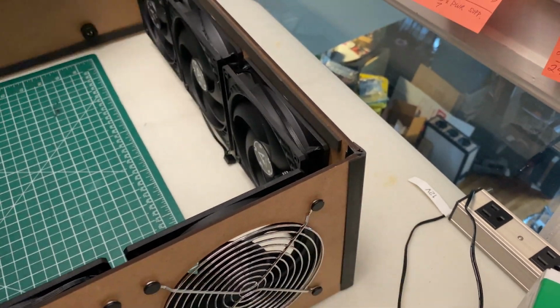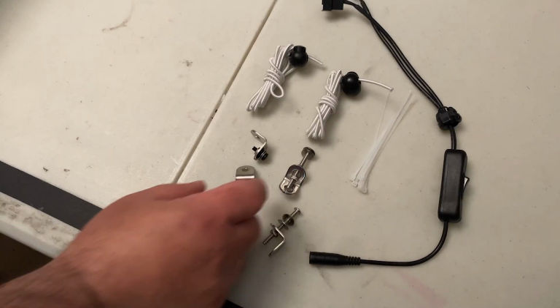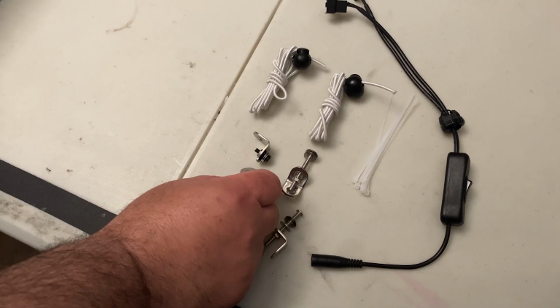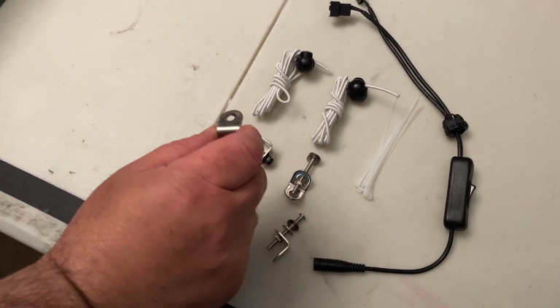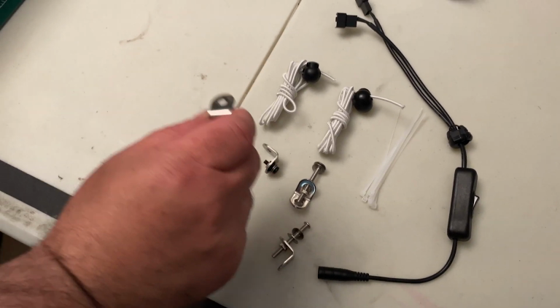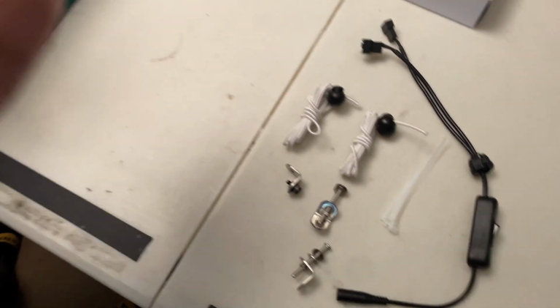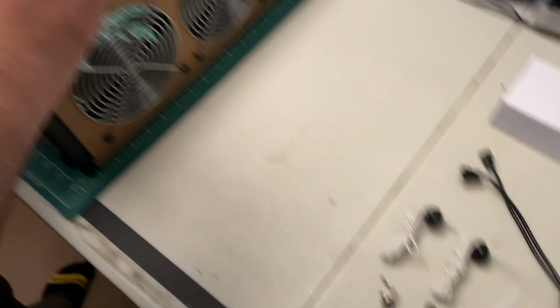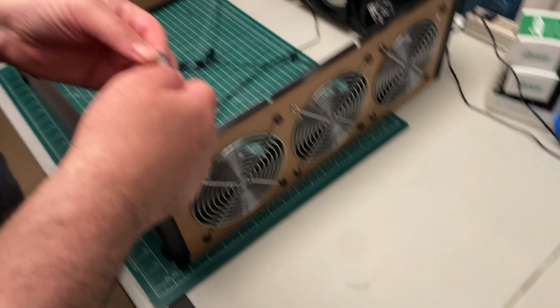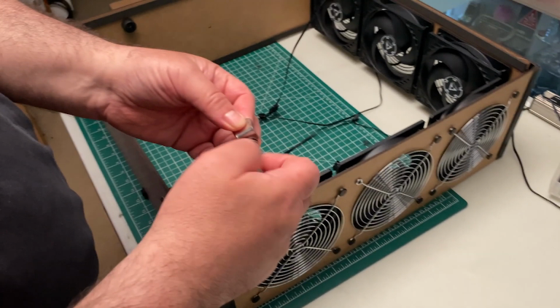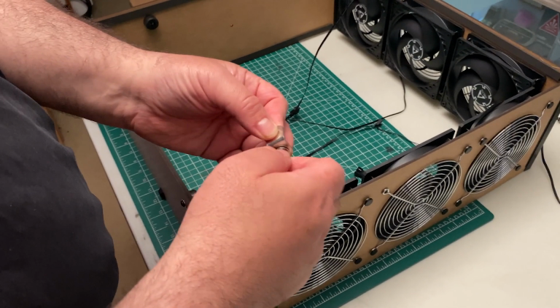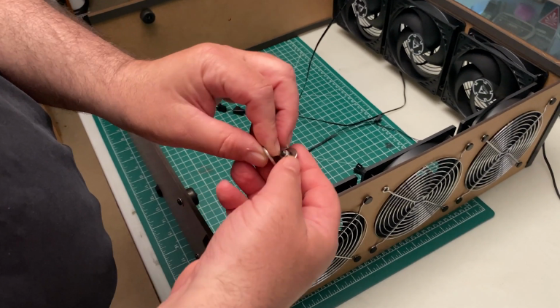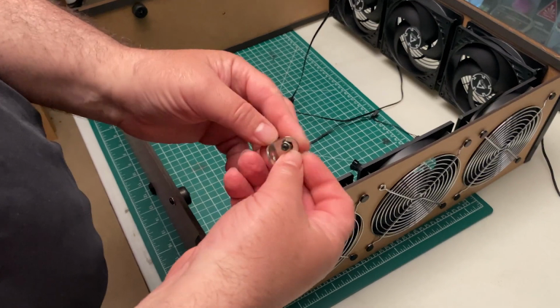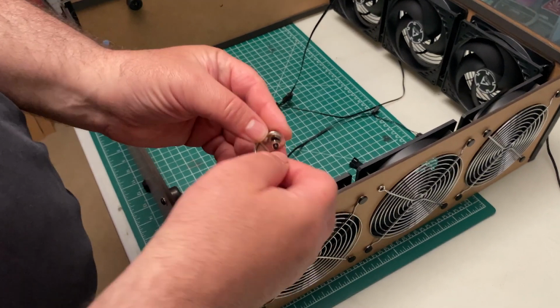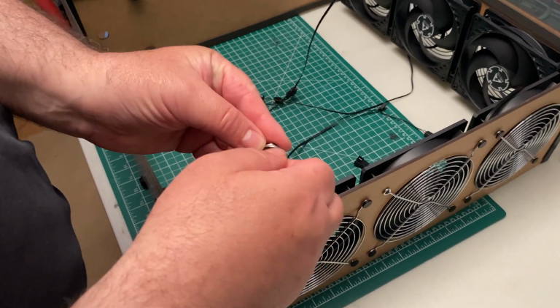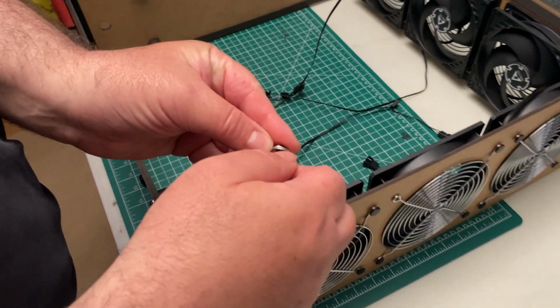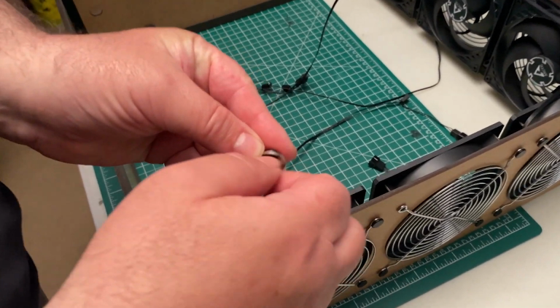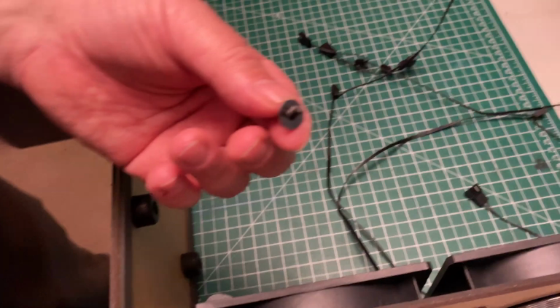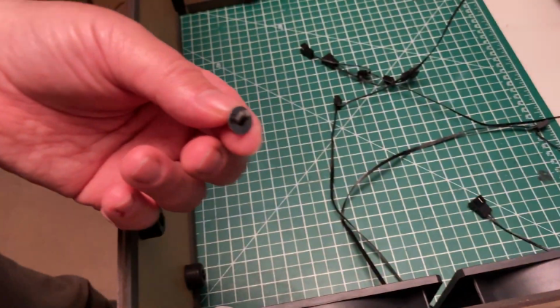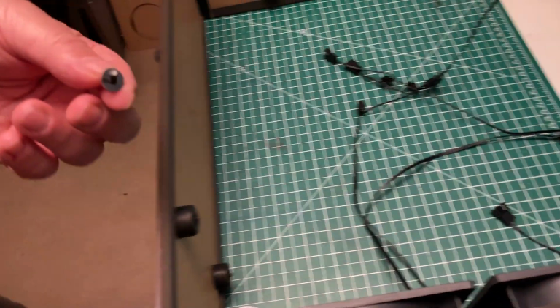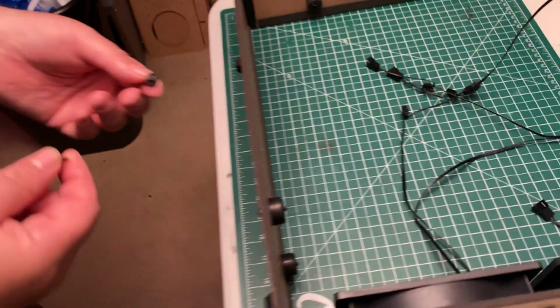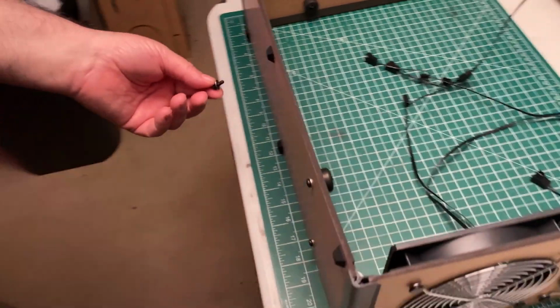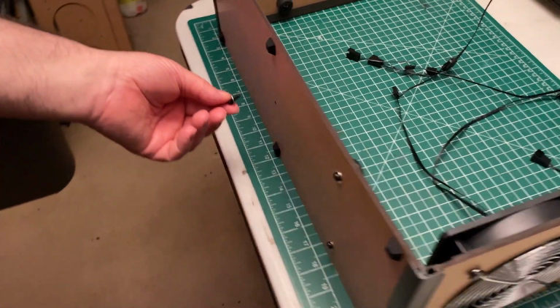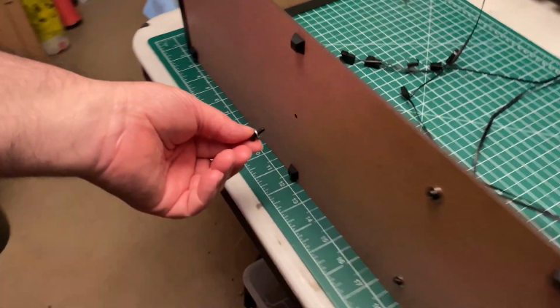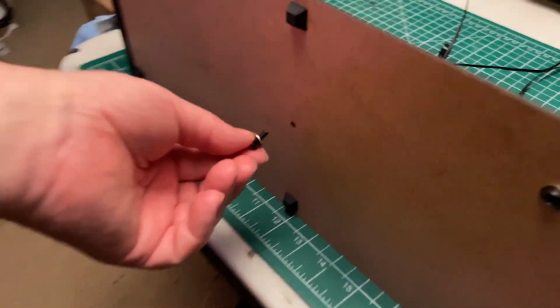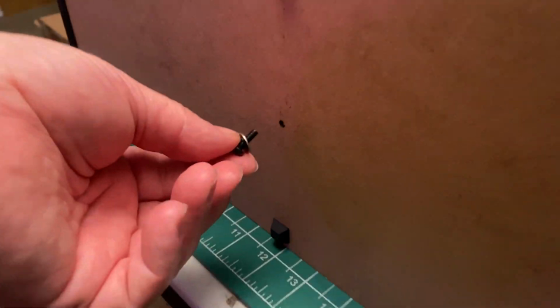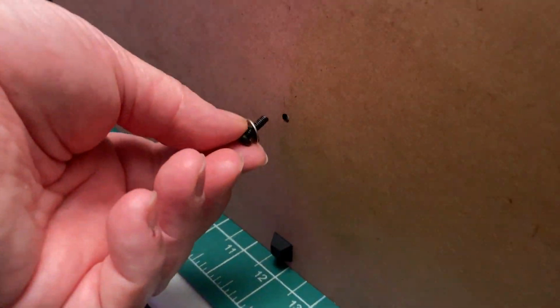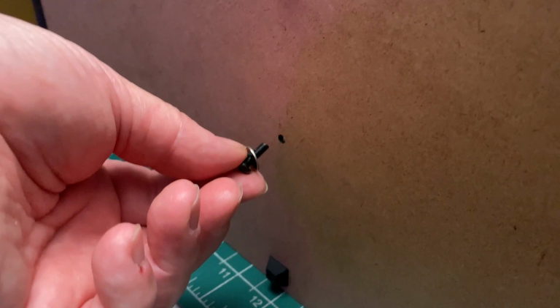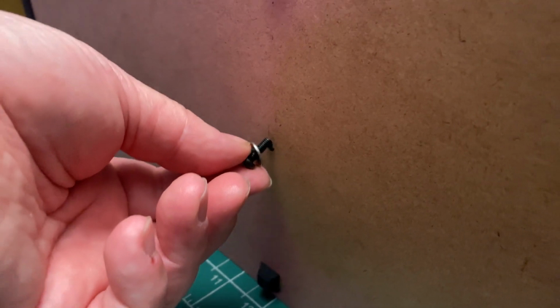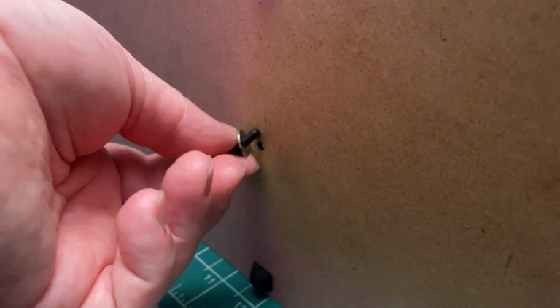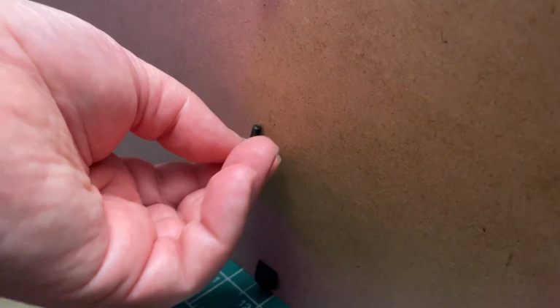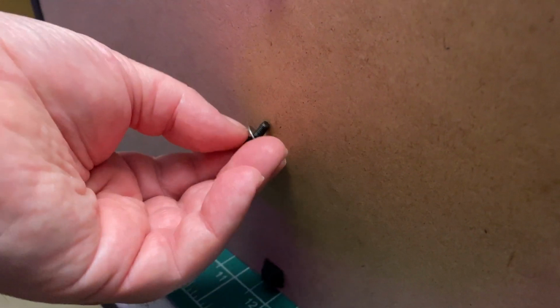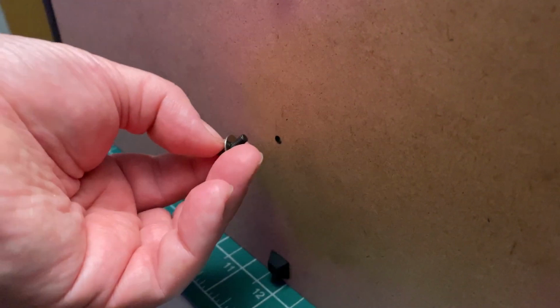Now we have some hardware to add. Separate the nuts from the screws. Be sure to have one washer on both sides of the panel.